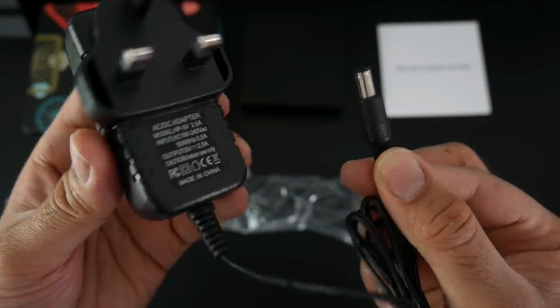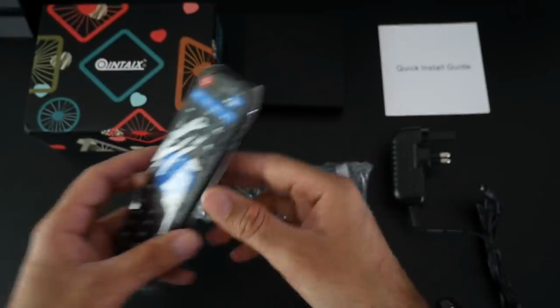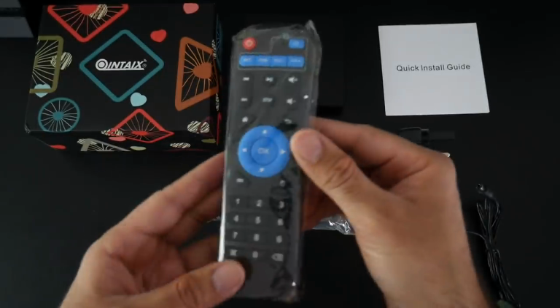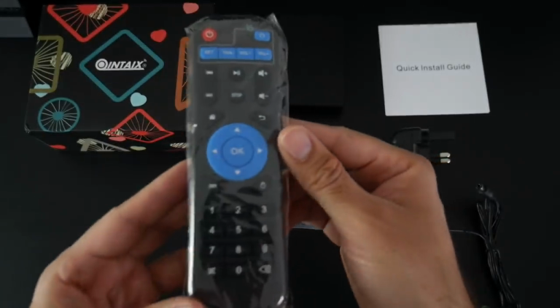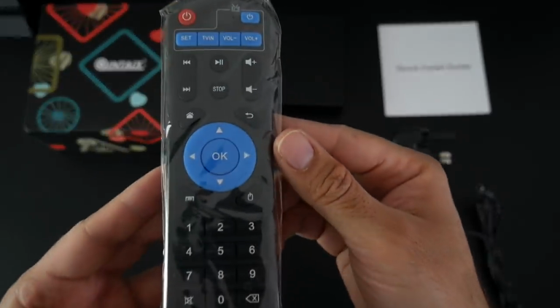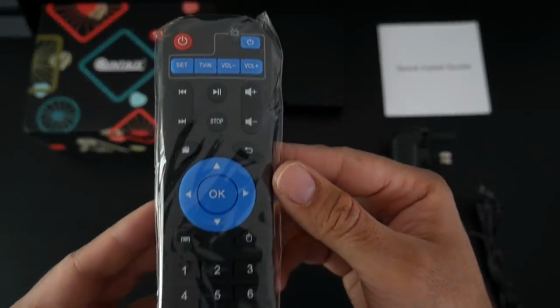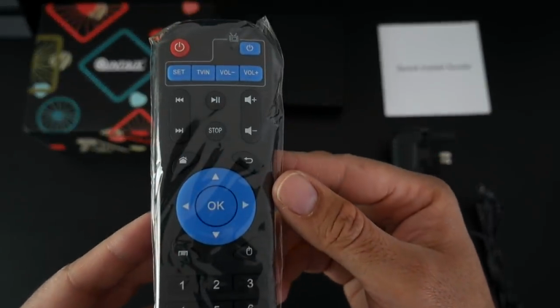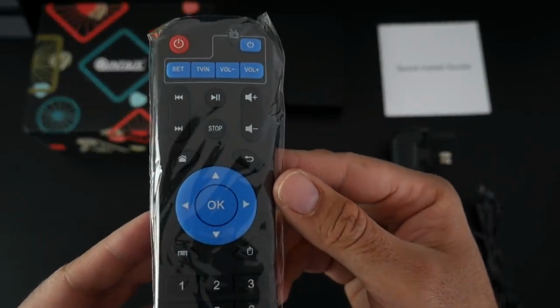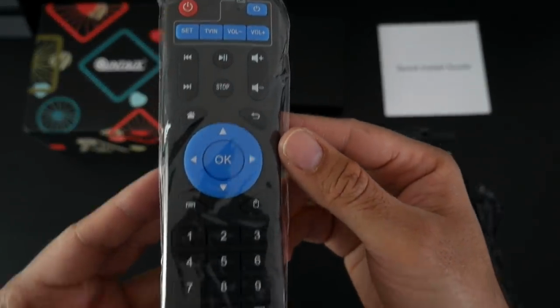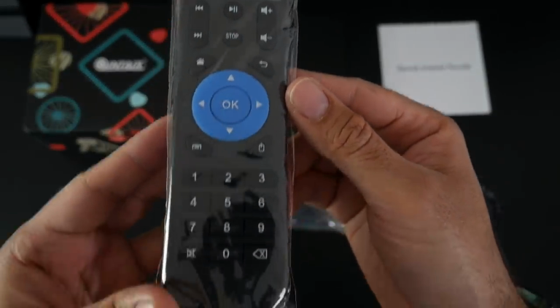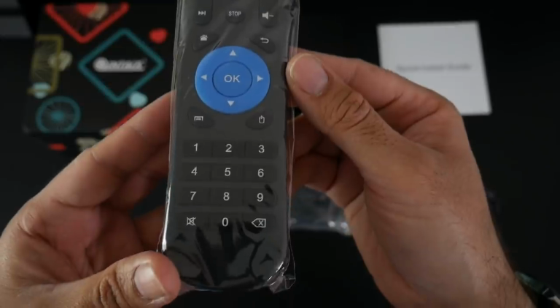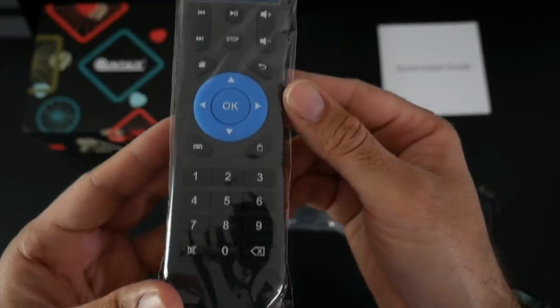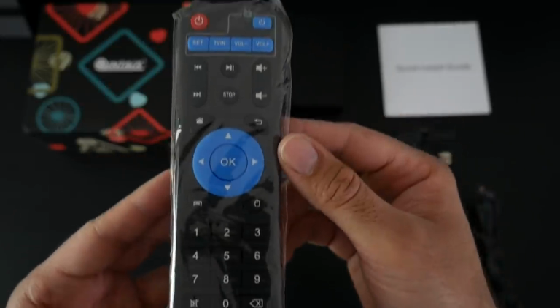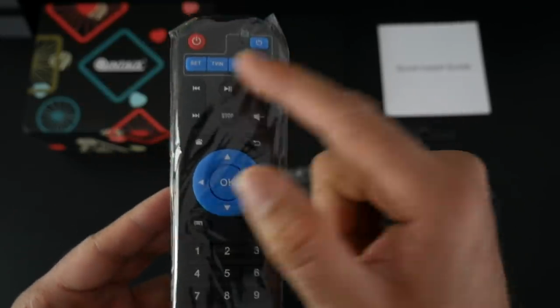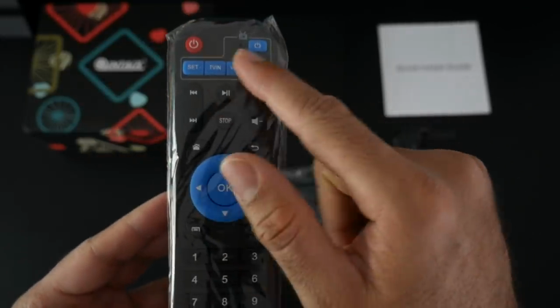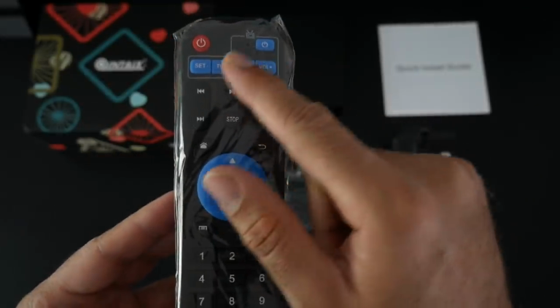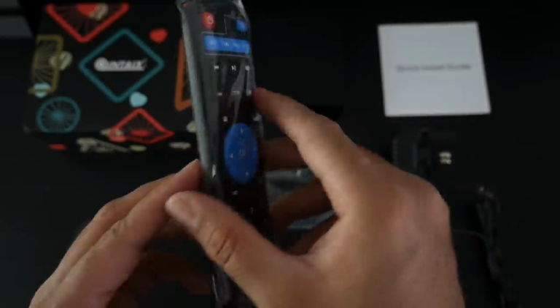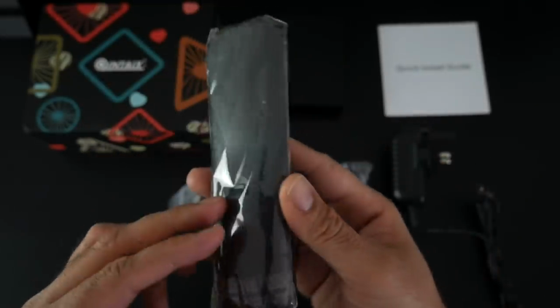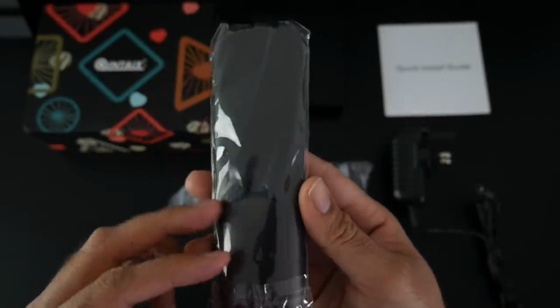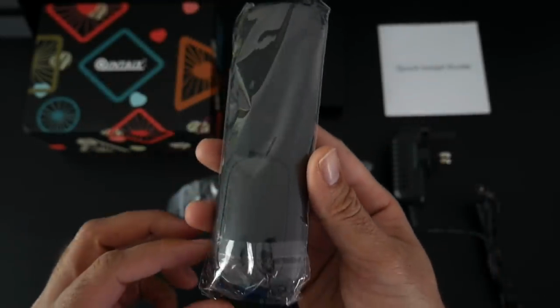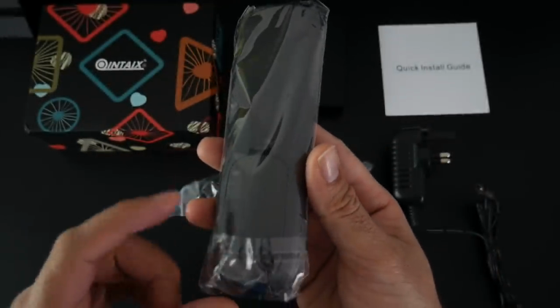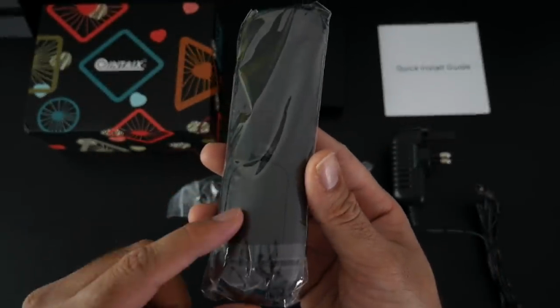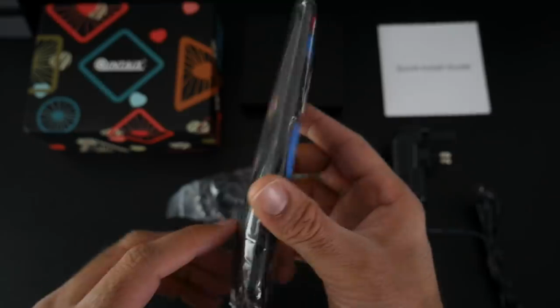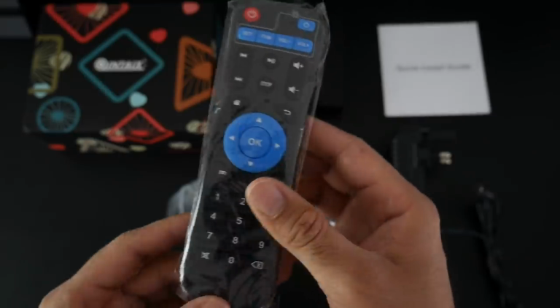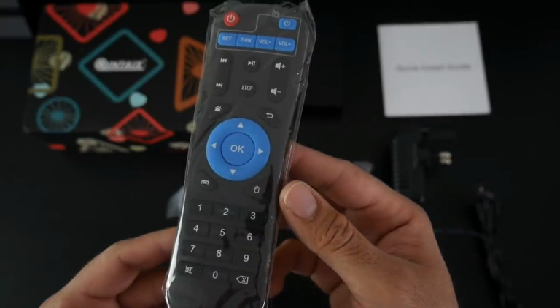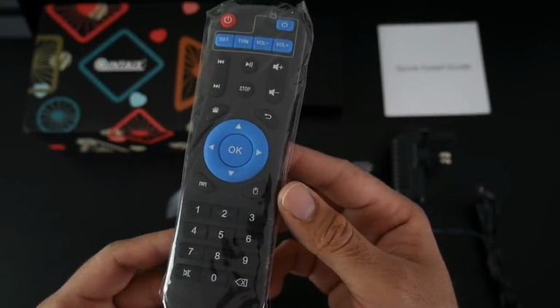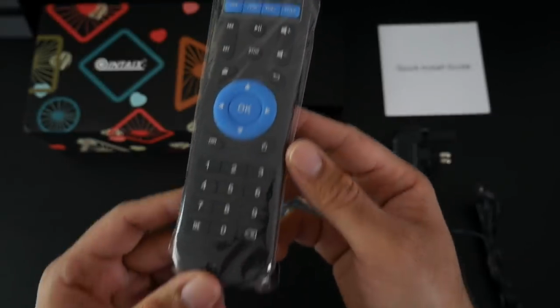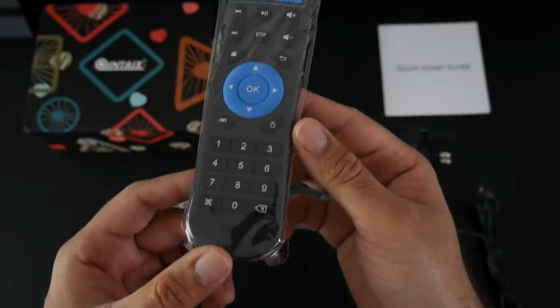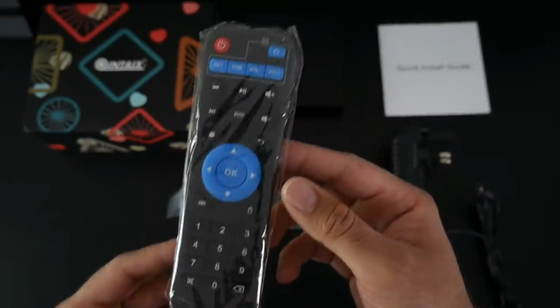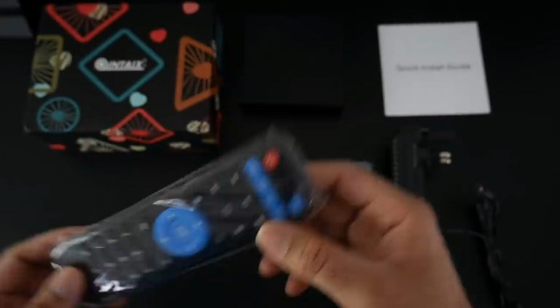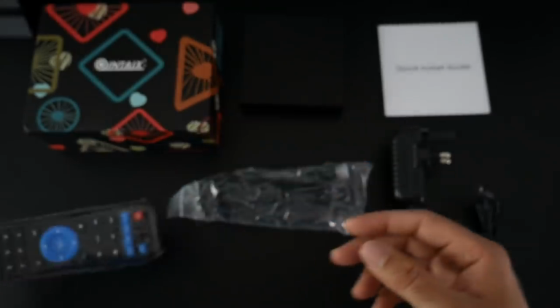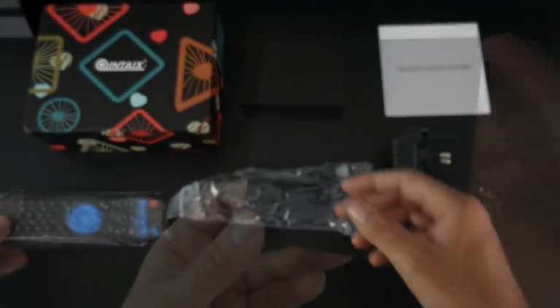And a closer look at the remote control. So this is a standard remote control — there is no air mouse or microphone built in. But you can control your television with this remote control and it's powered by two AAA batteries.